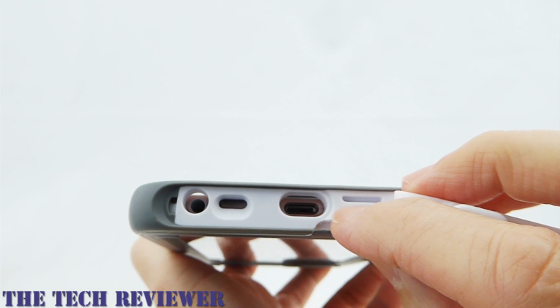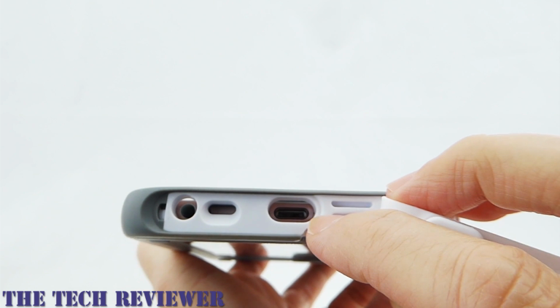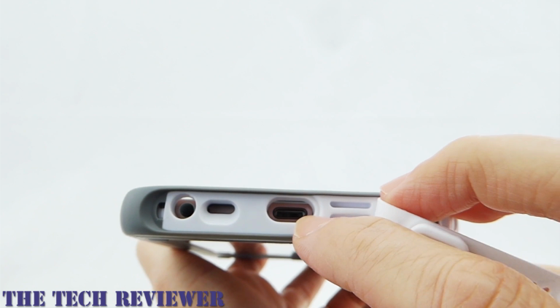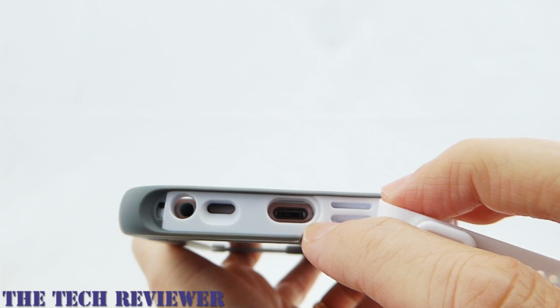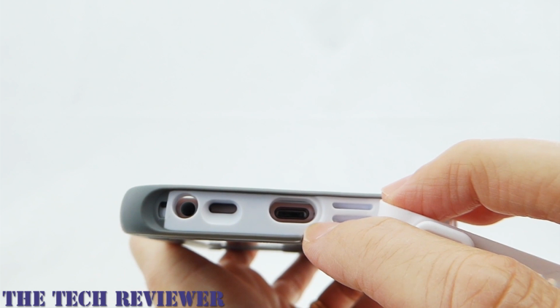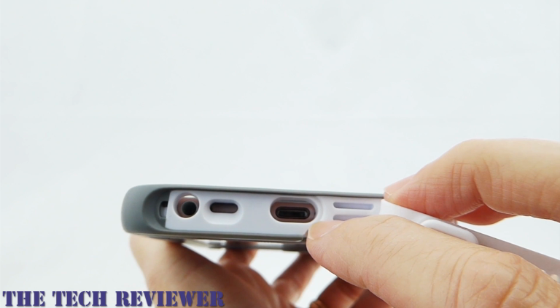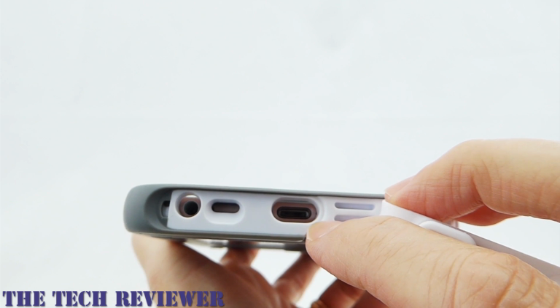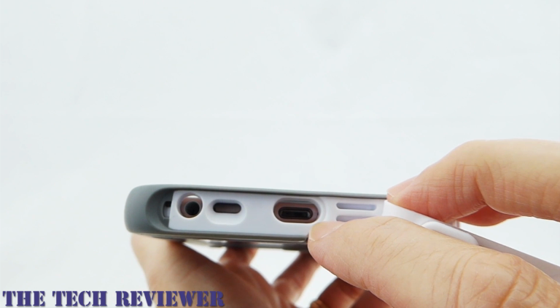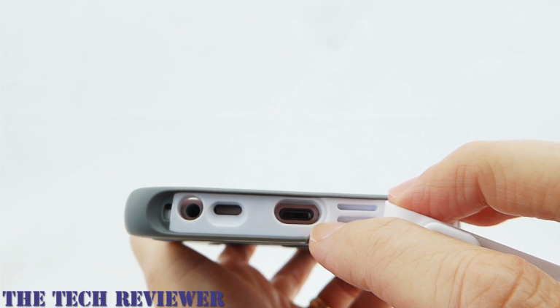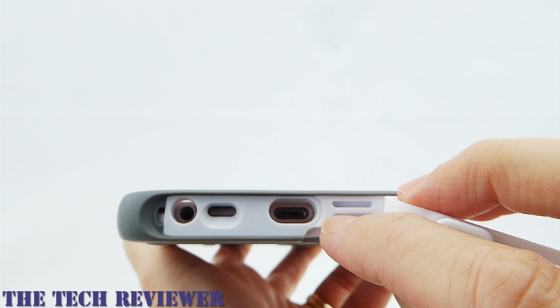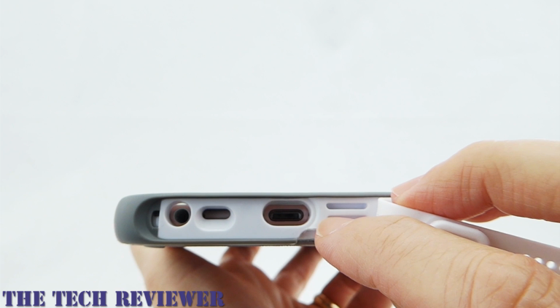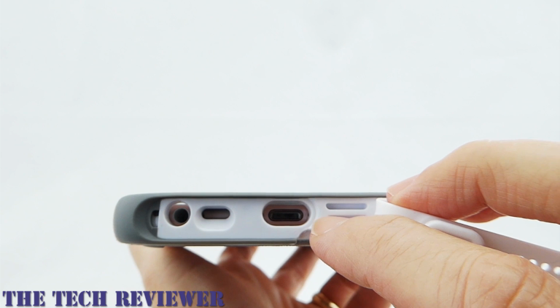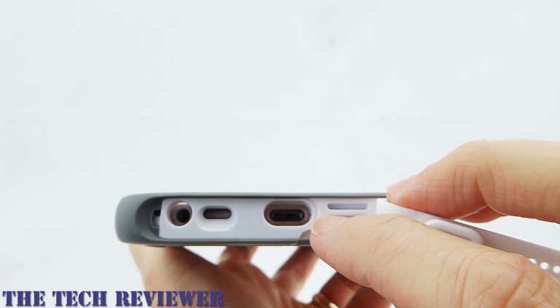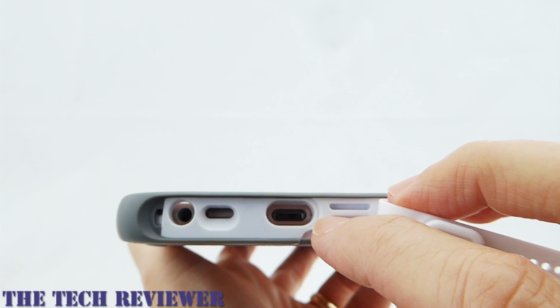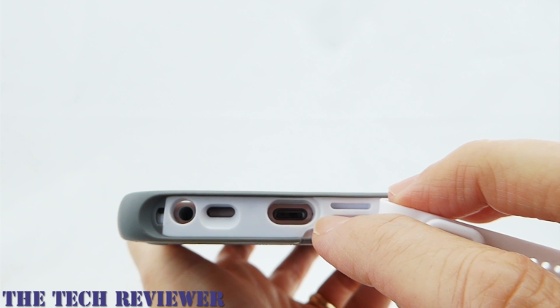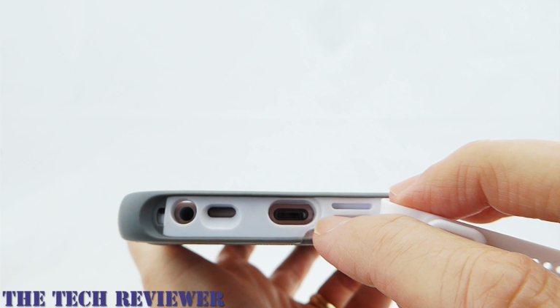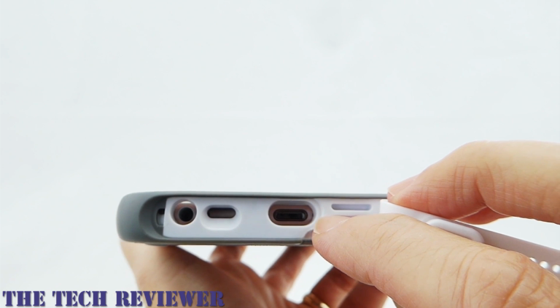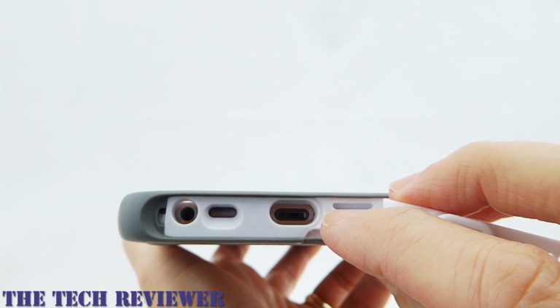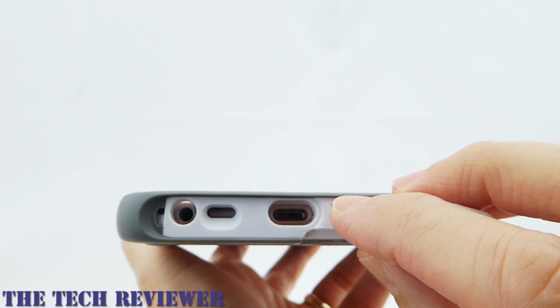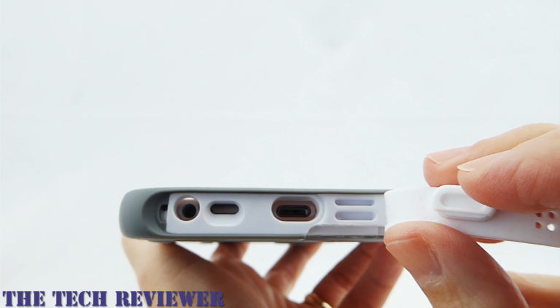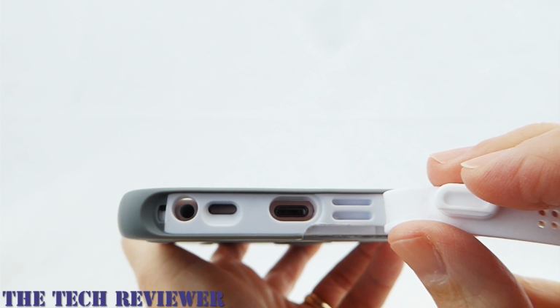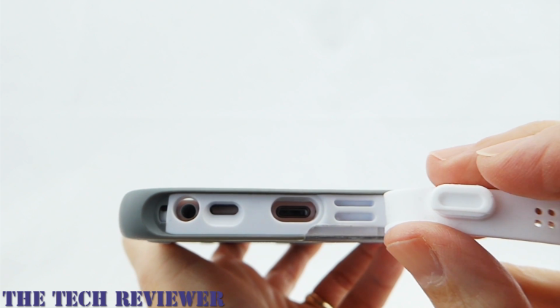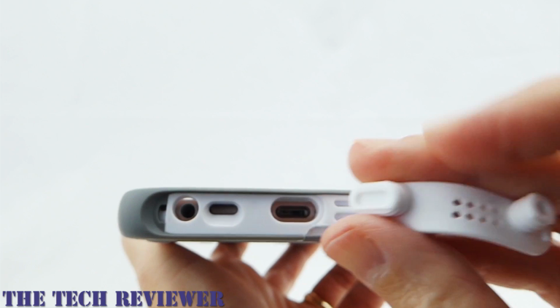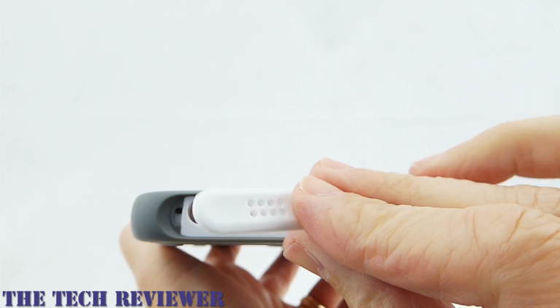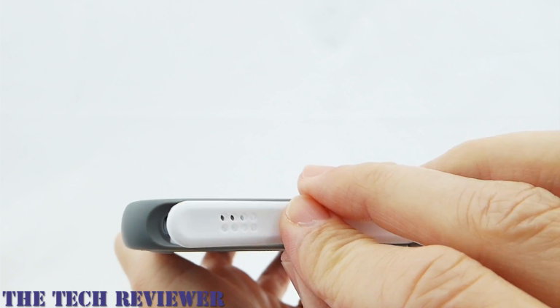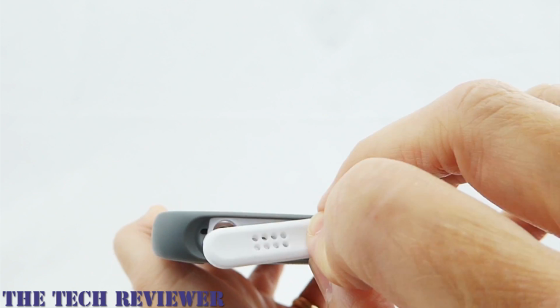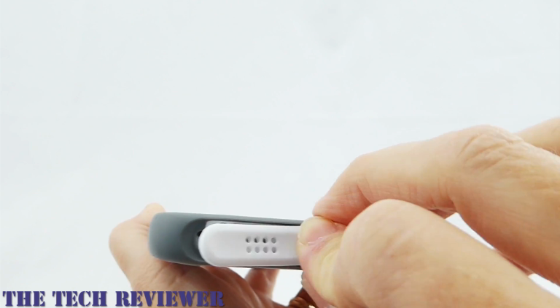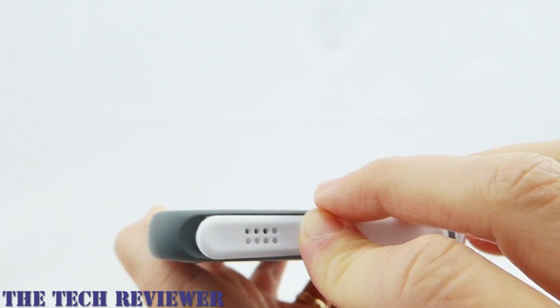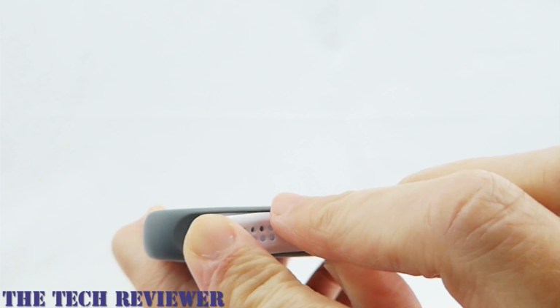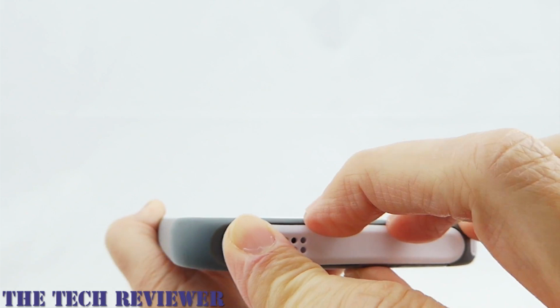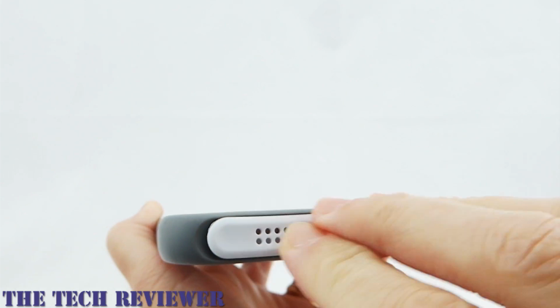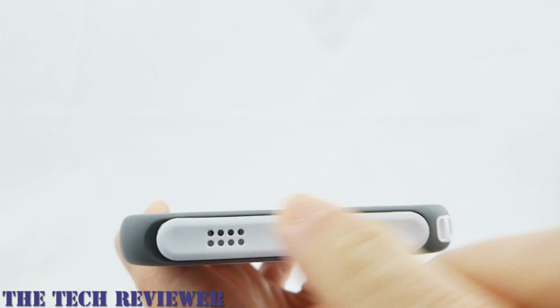Opening it up, you can see we have reasonably large port openings for a waterproof case. This will accommodate some third-party headphones and lightning cables, although not that many. Closing it up is also very easy — no problems there.